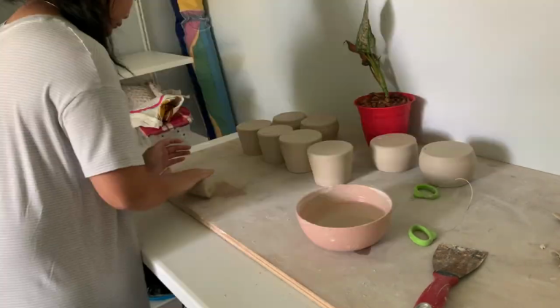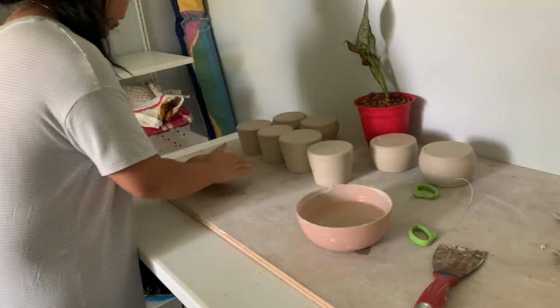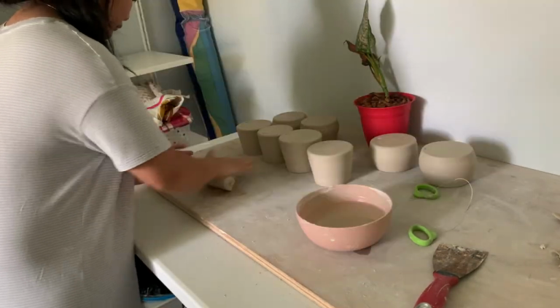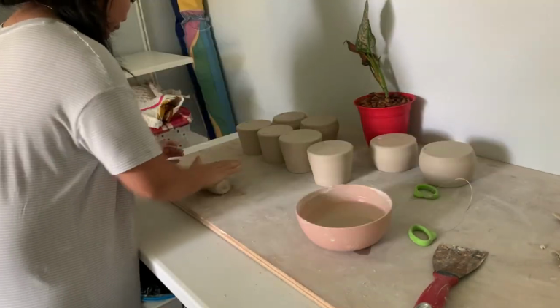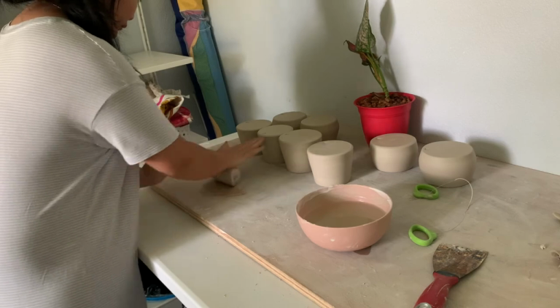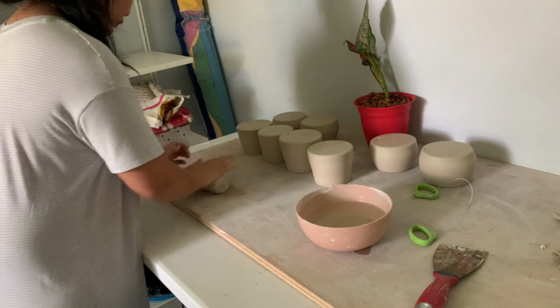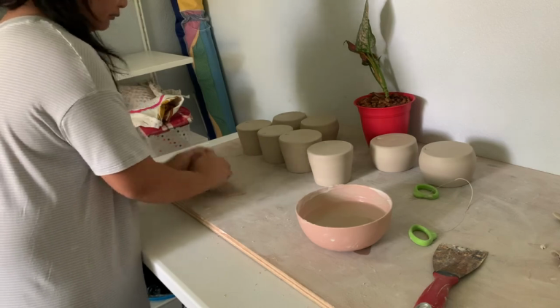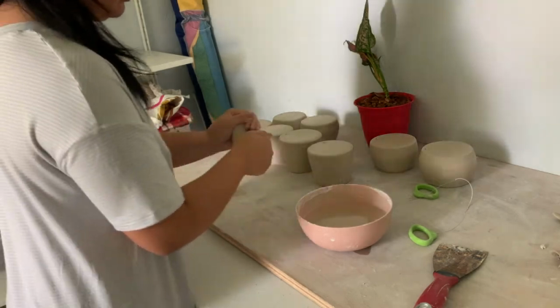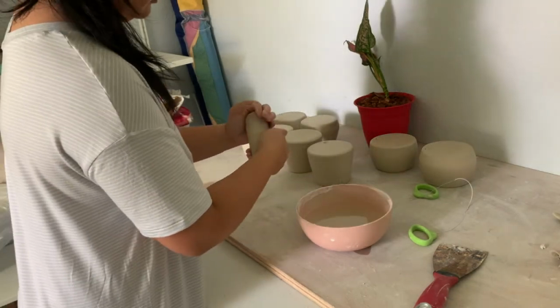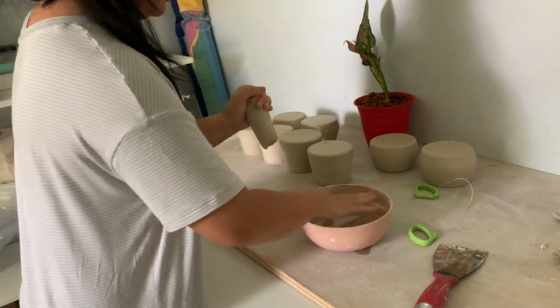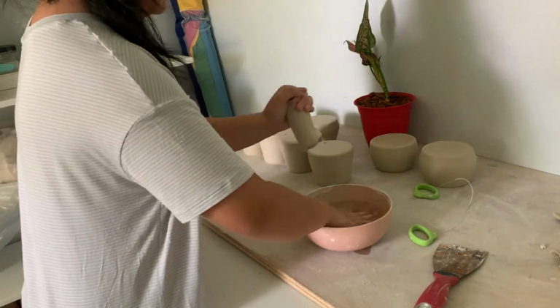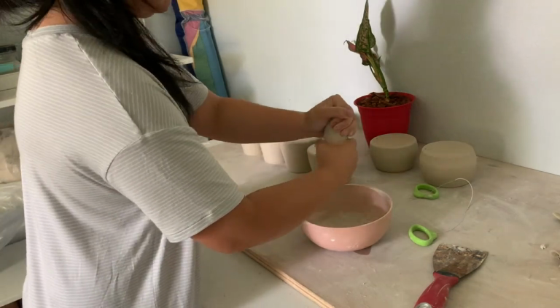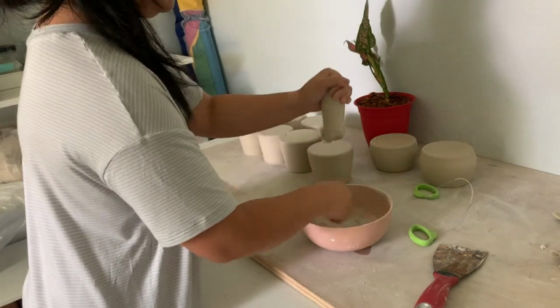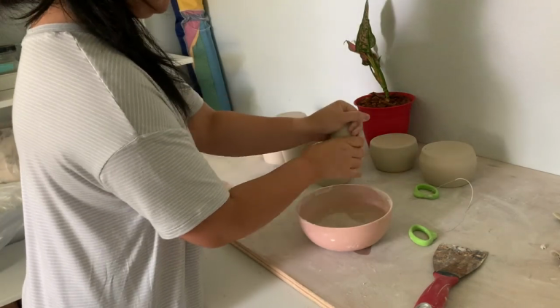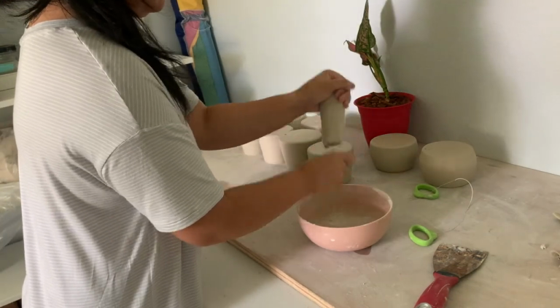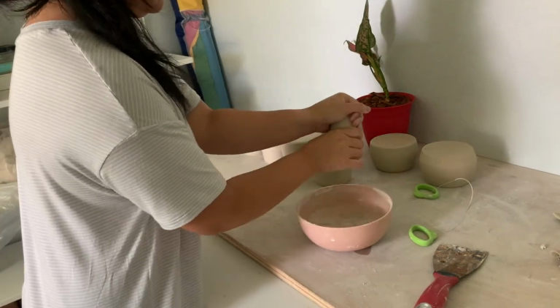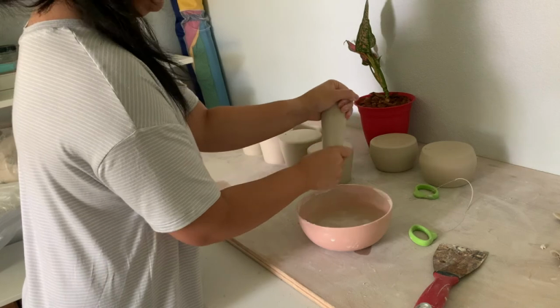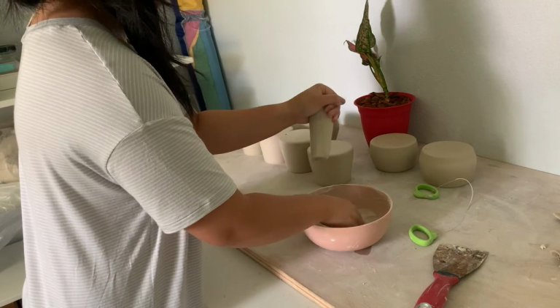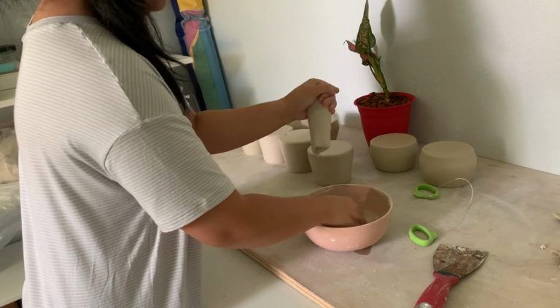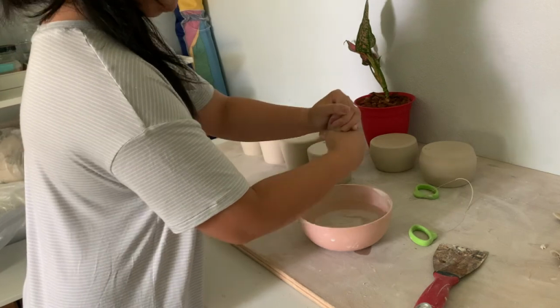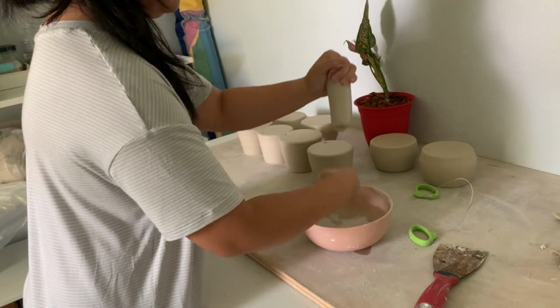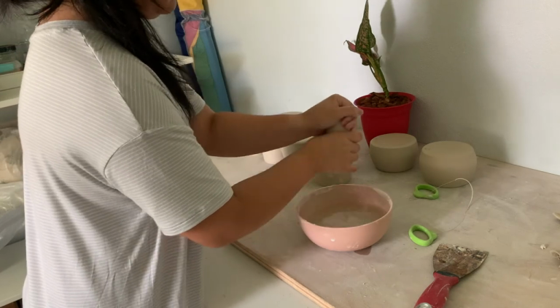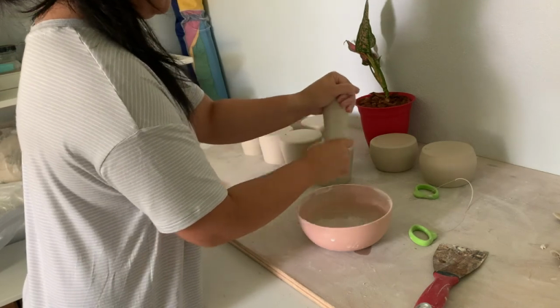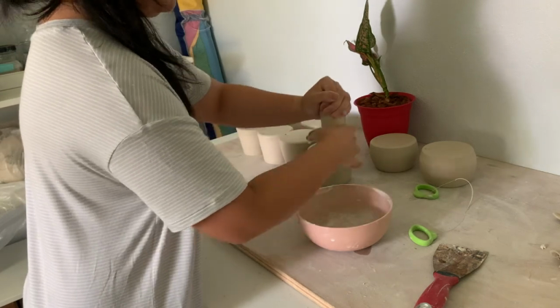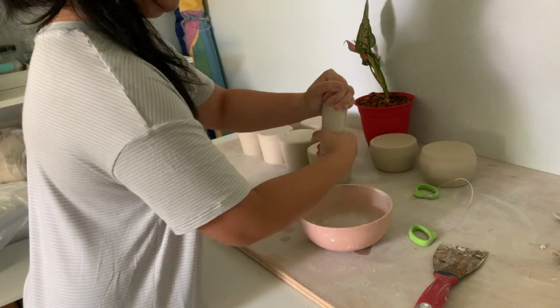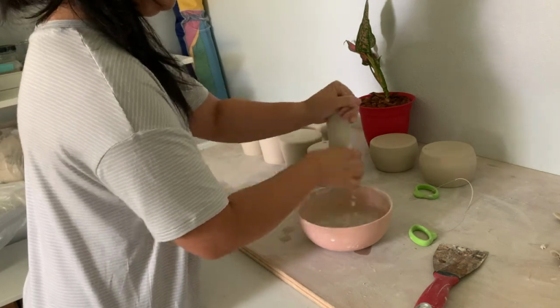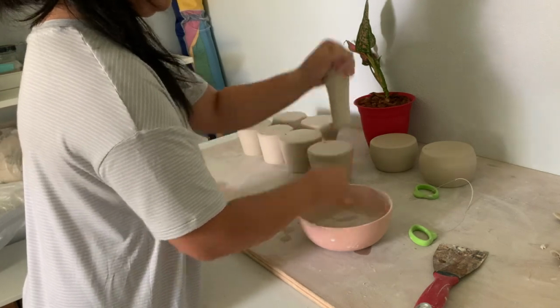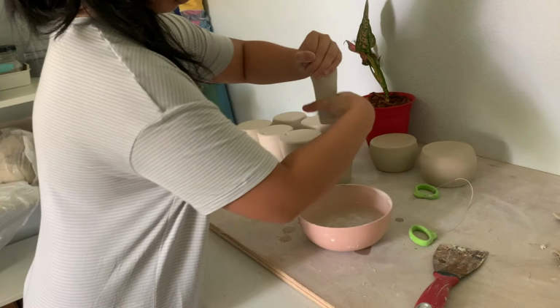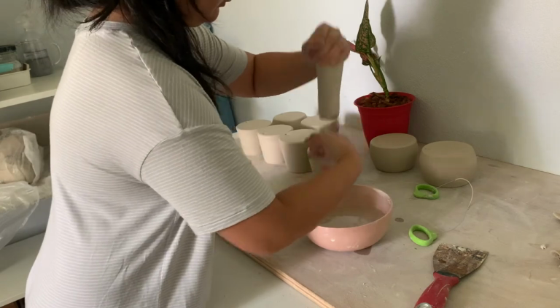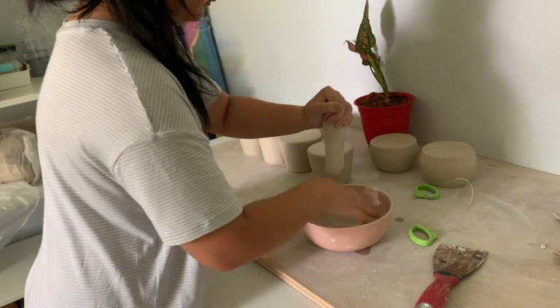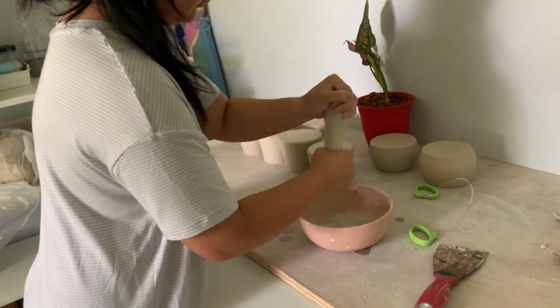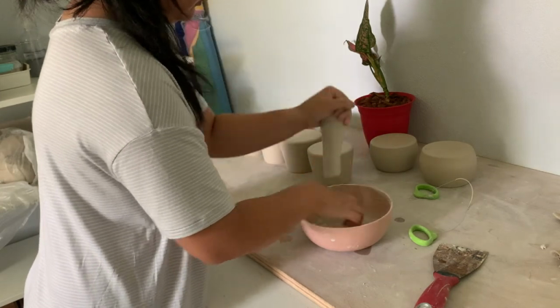Here I am attaching some handles for my boba mug, and then later on I will attach the sculpting features of the jackalope onto my jackalope planter.